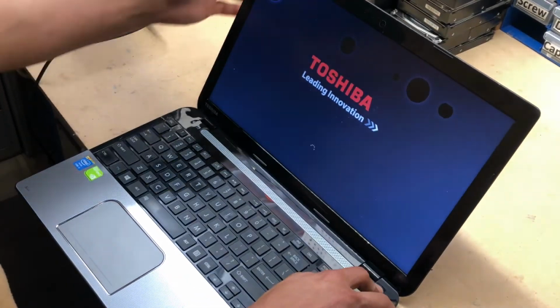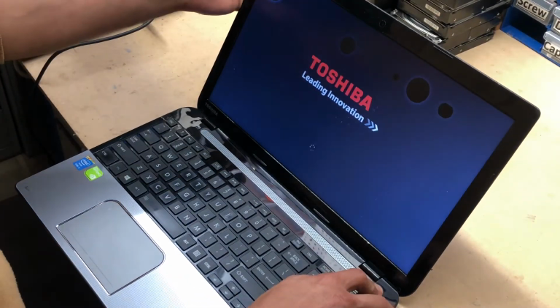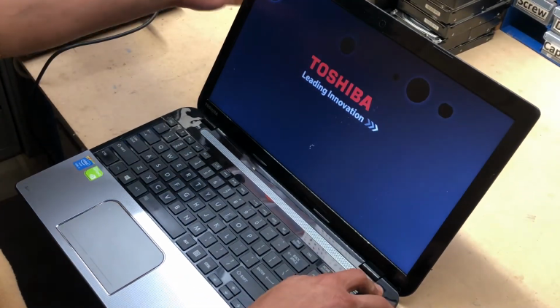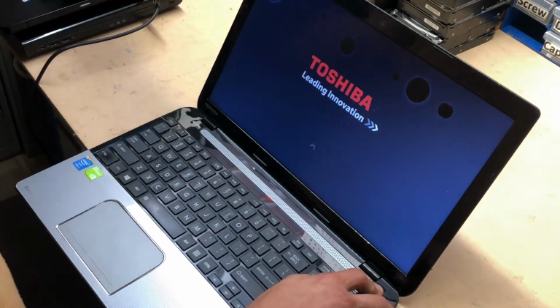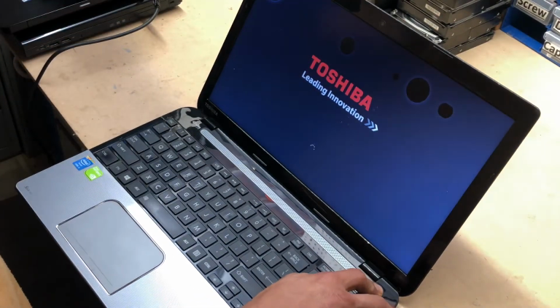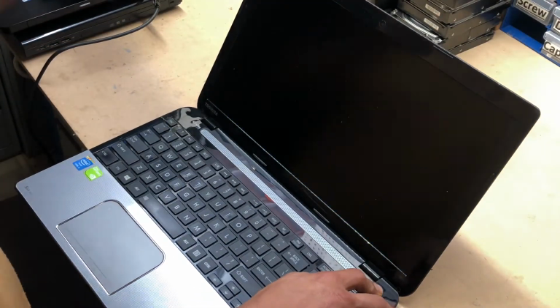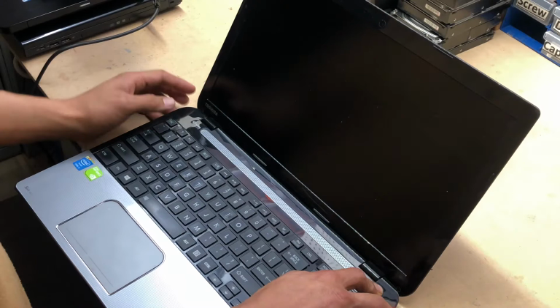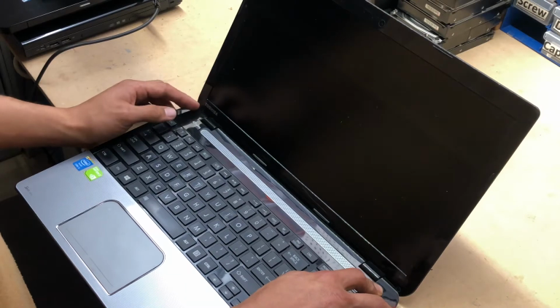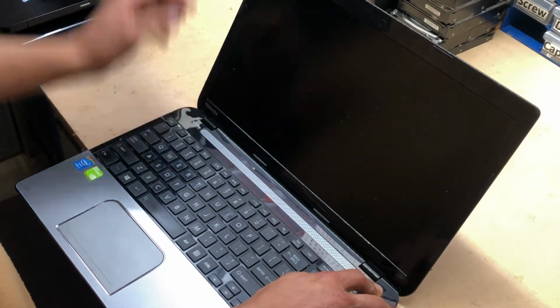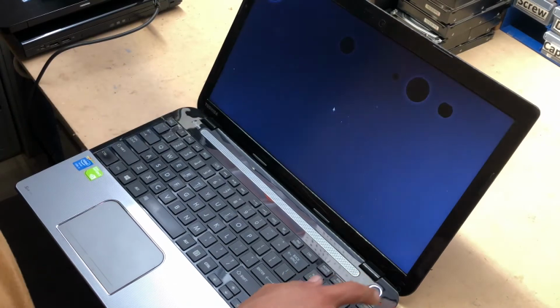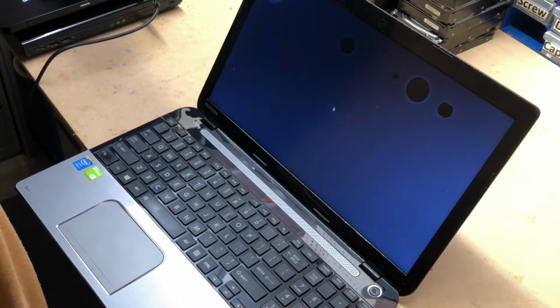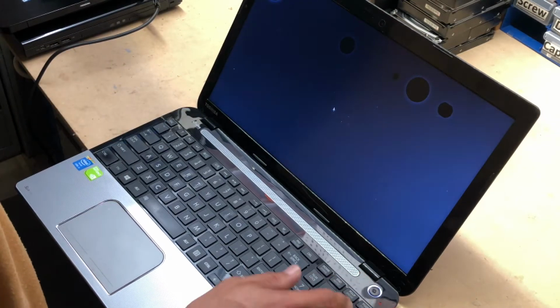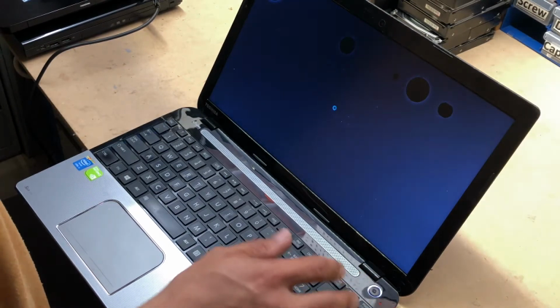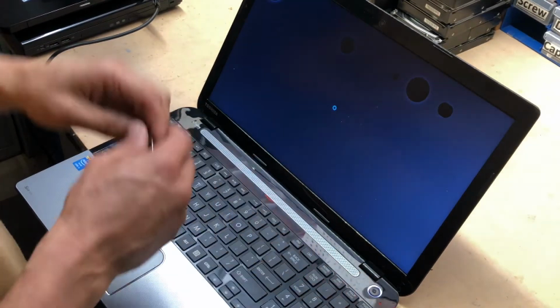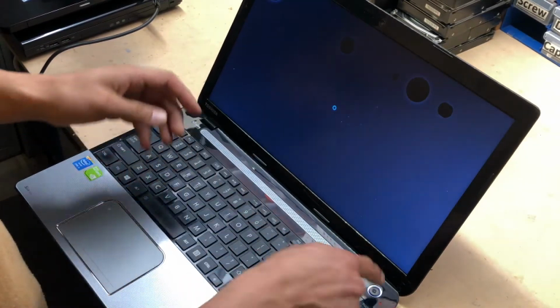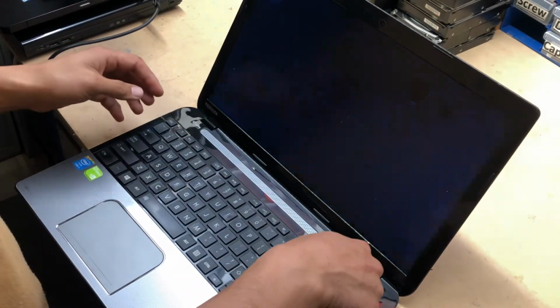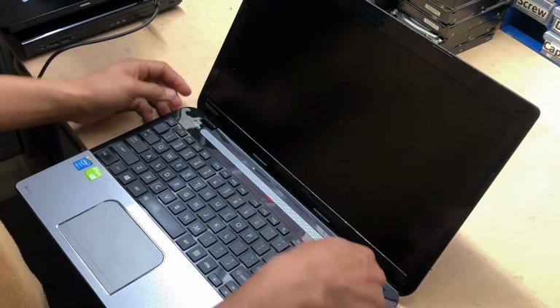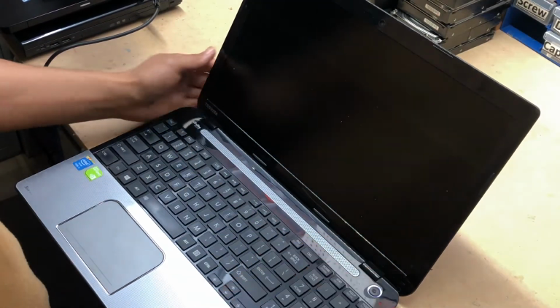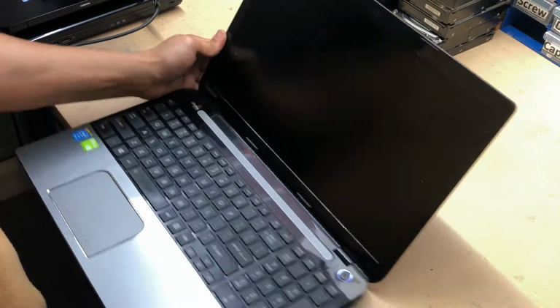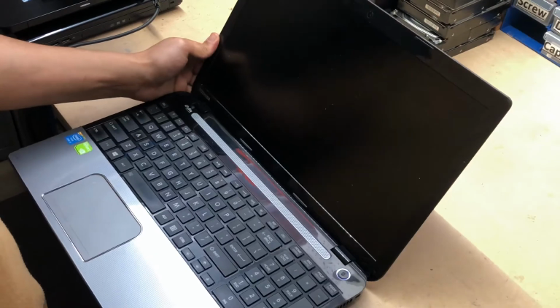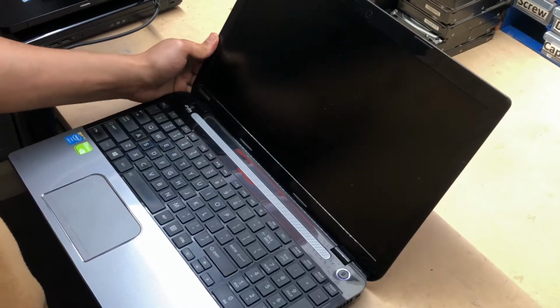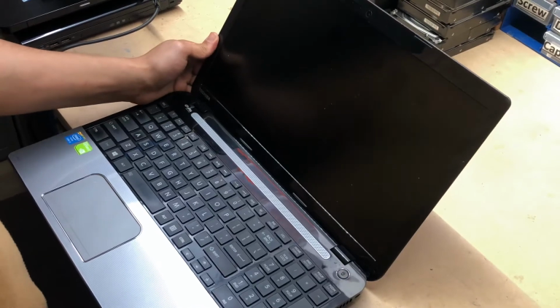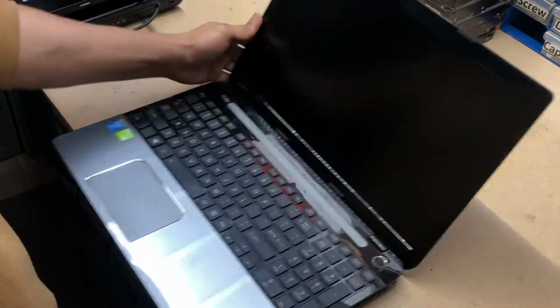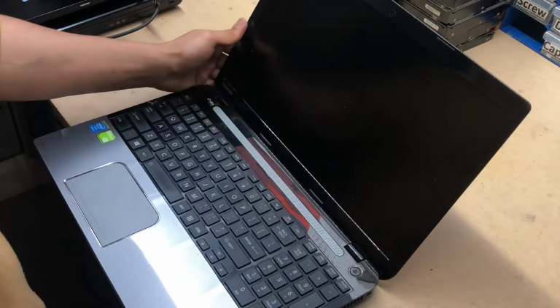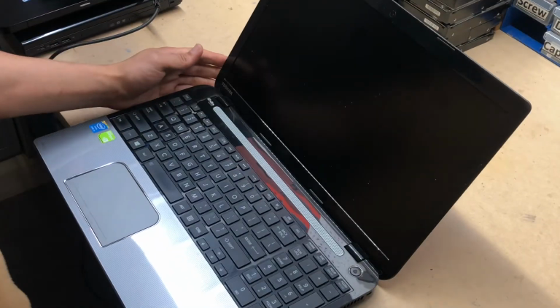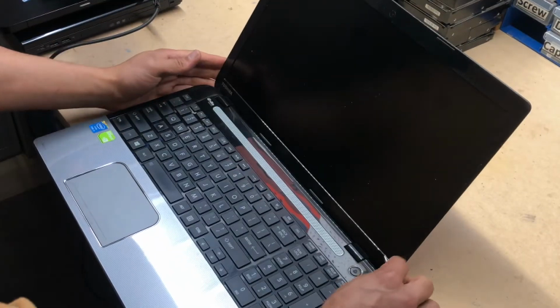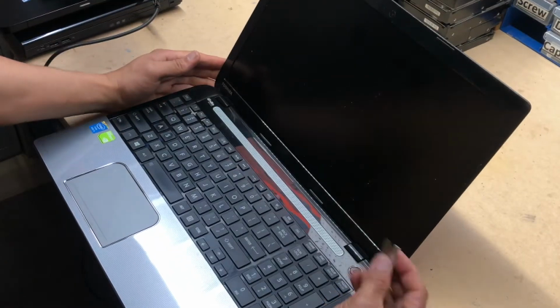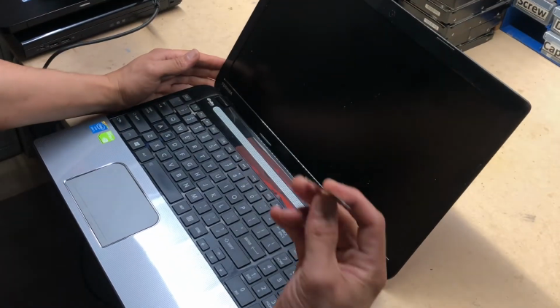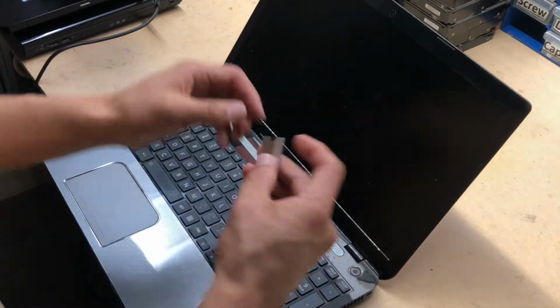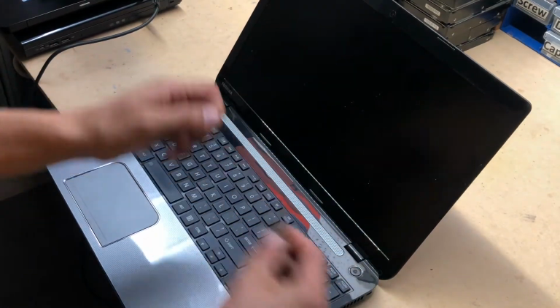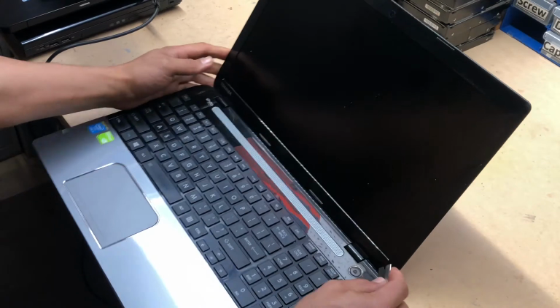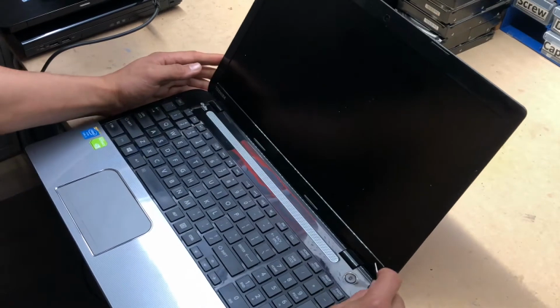Now the screen's got dots — massive ones — and today we're going to replace it with a refurbished screen. We're not going to use a brand new screen, but it doesn't matter. Just buy the screen from LaptopScreen.com, eBay, or Amazon.